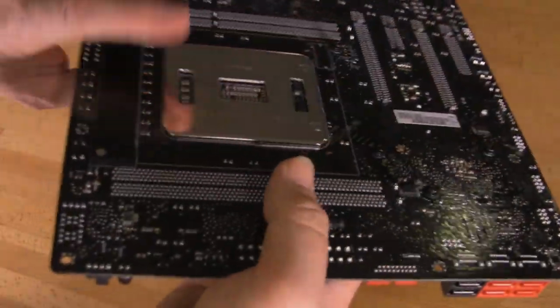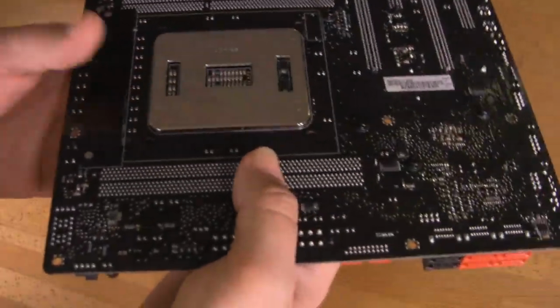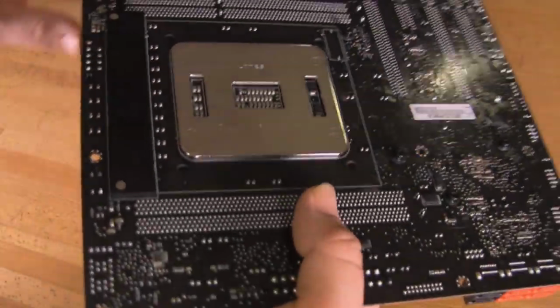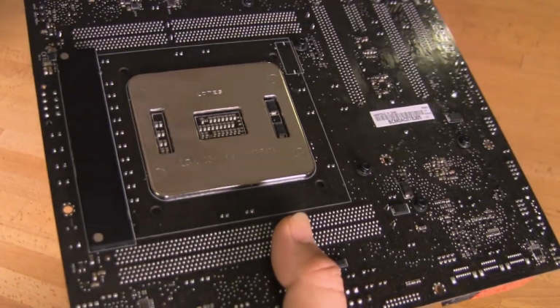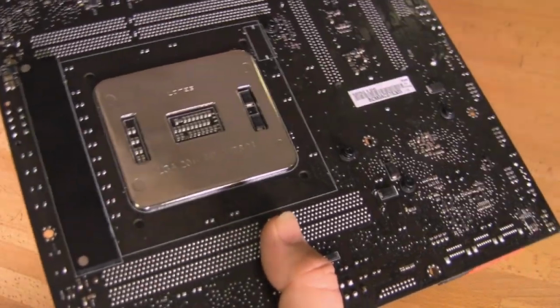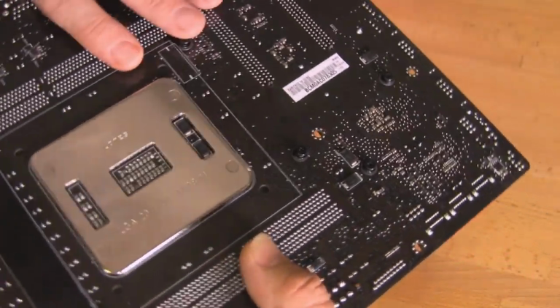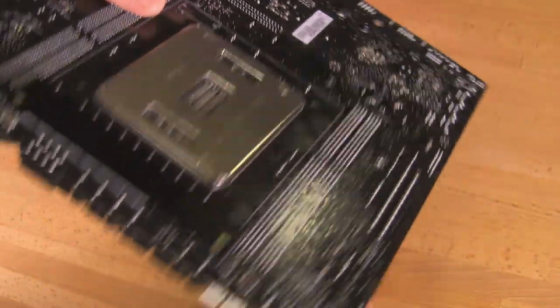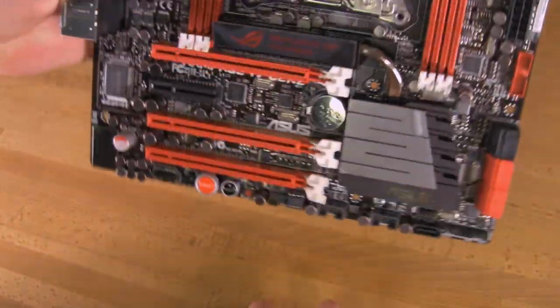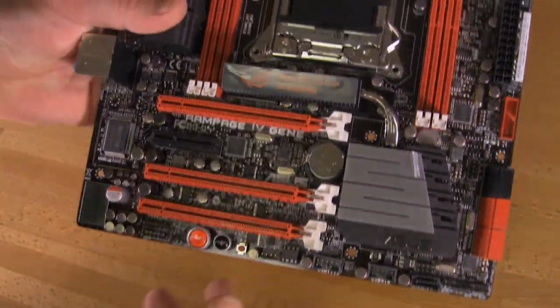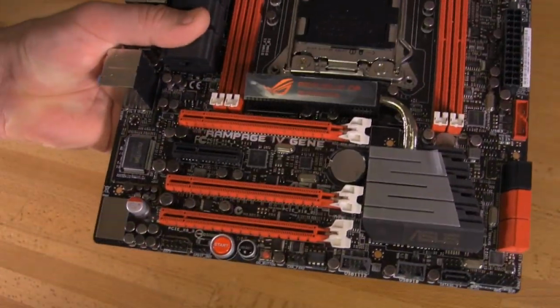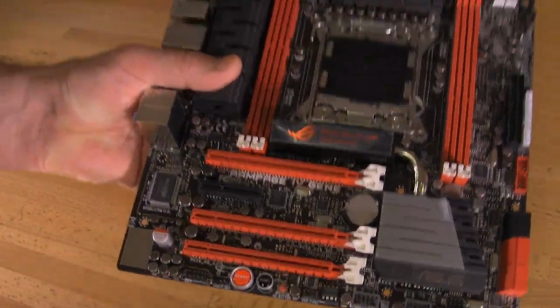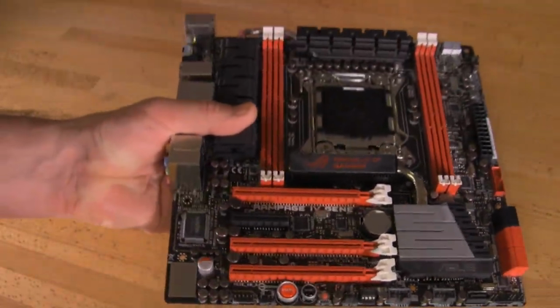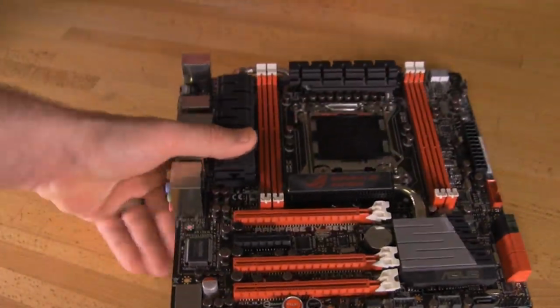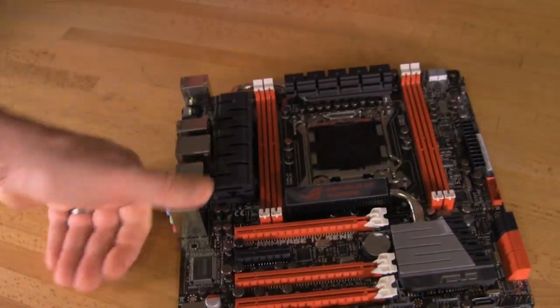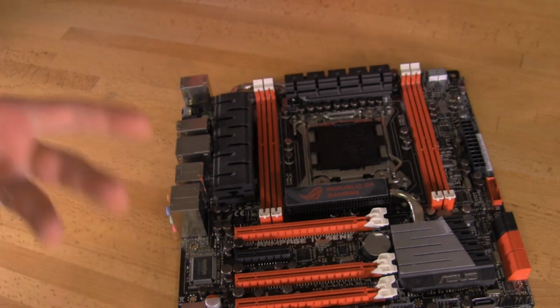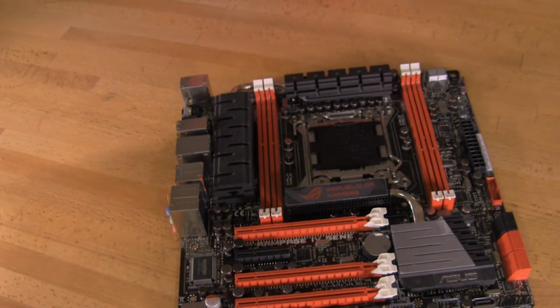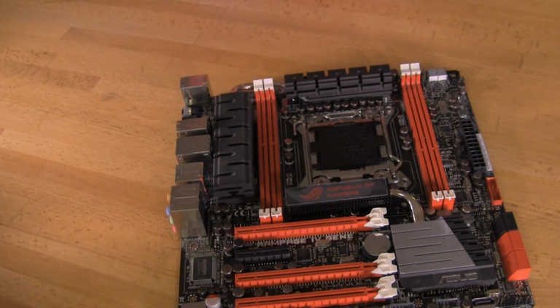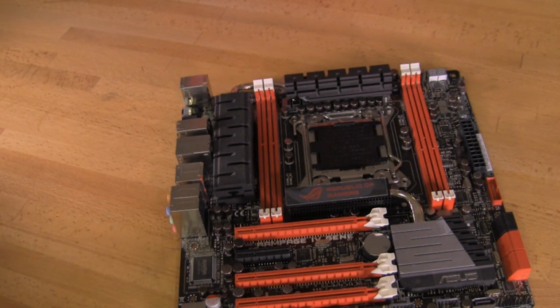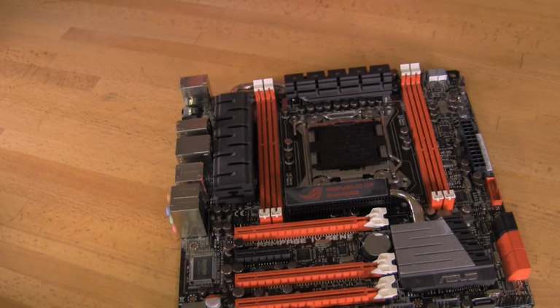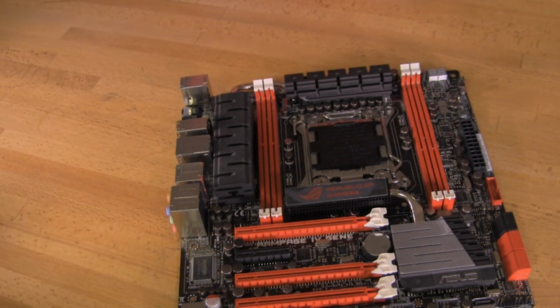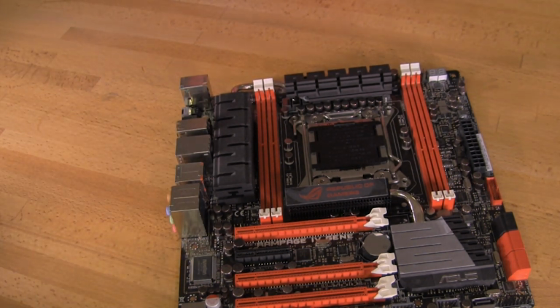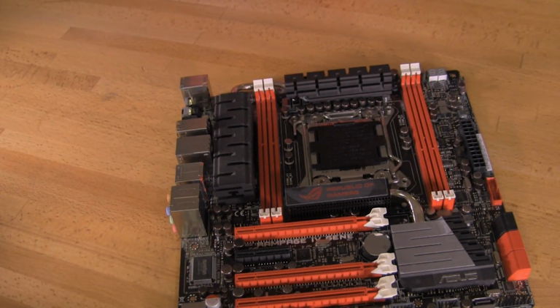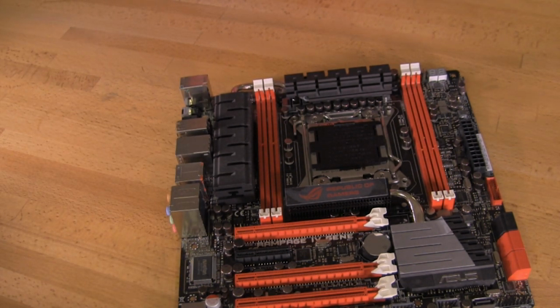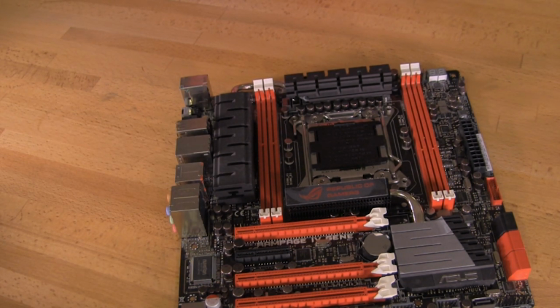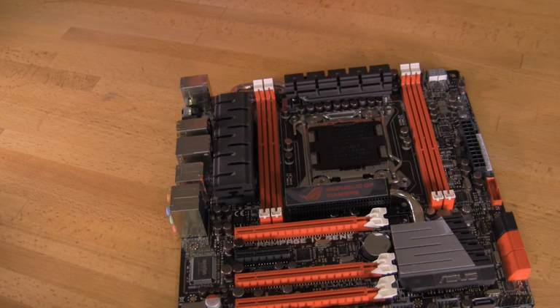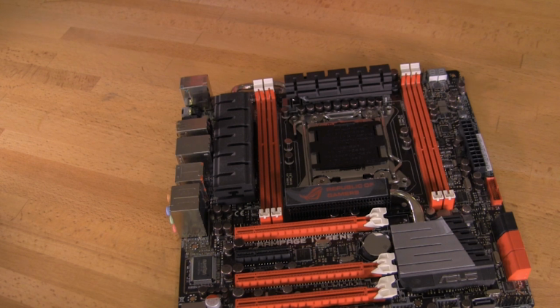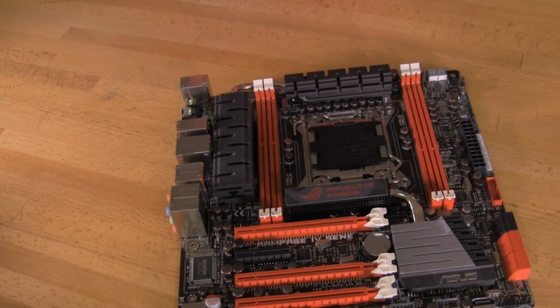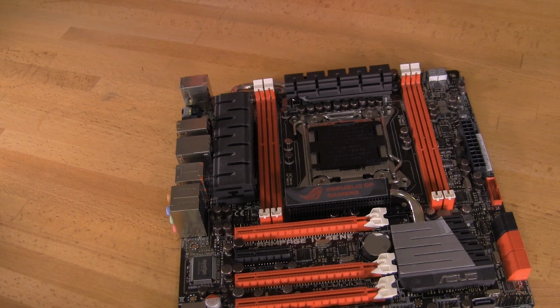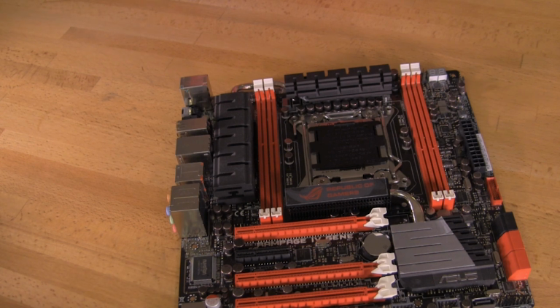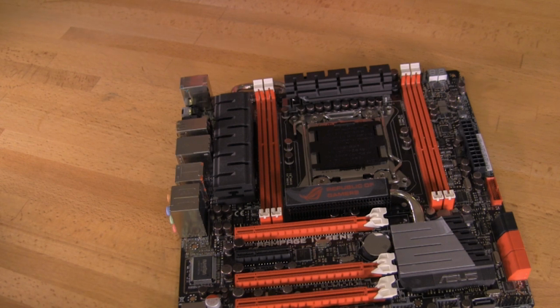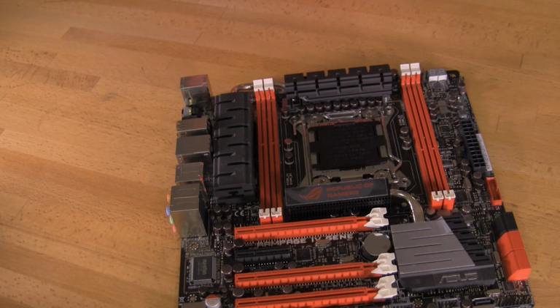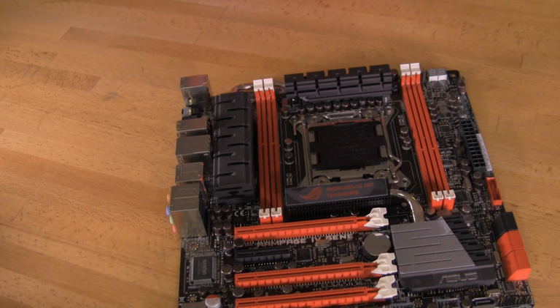That covers pretty much everything as far as the design and layout of the board. We'll go ahead and get this board put up on our bench and show you how the performance is. As always, if you like this video be sure to click on the like button, share it with your friends, and be sure to subscribe so you can stay up to date with the news and reviews we have for you.